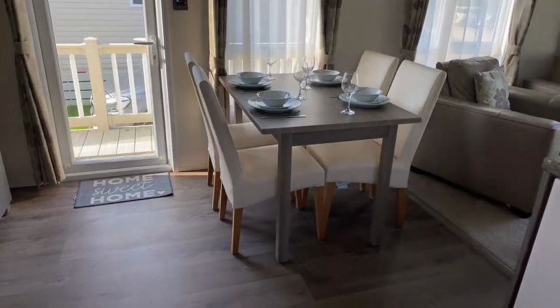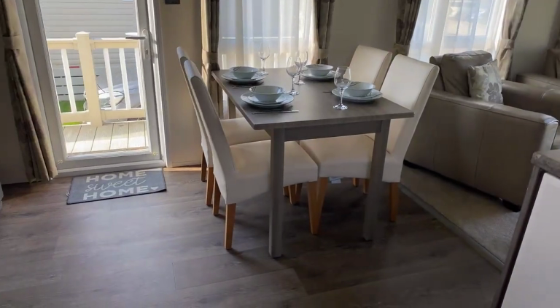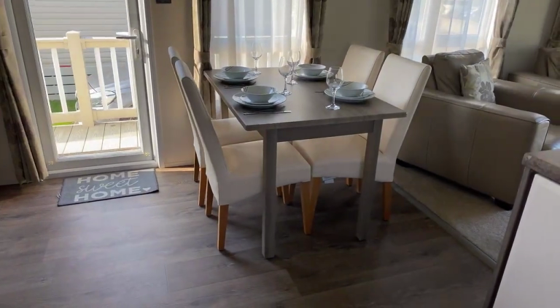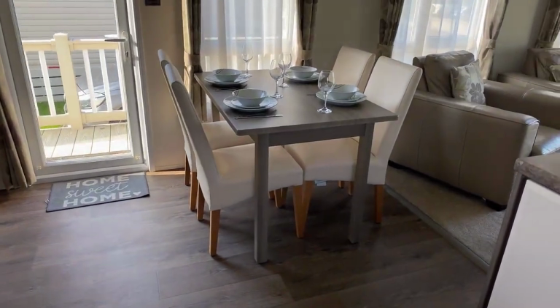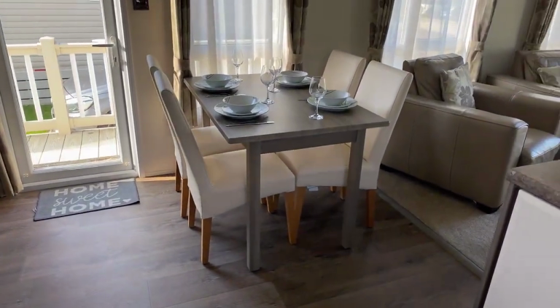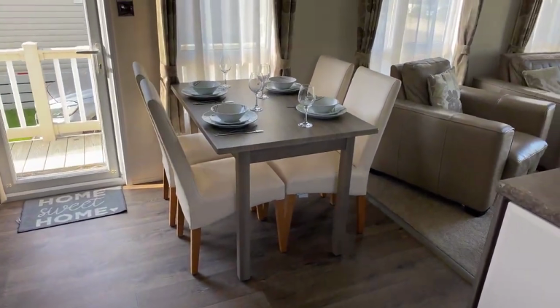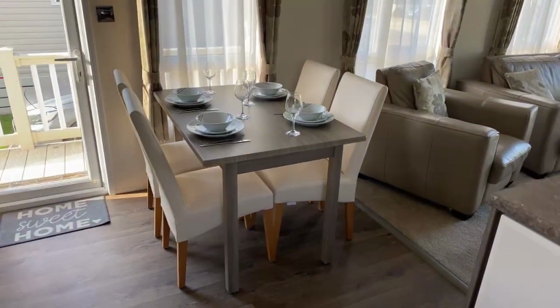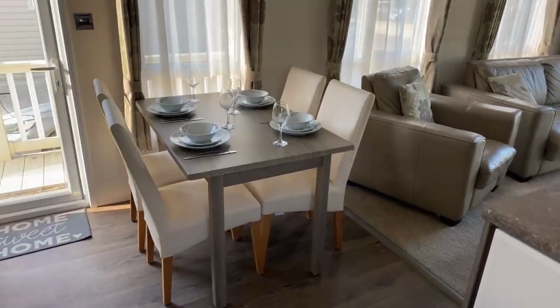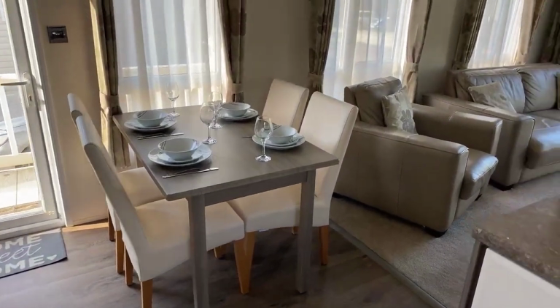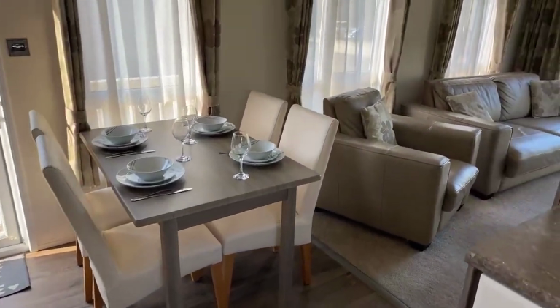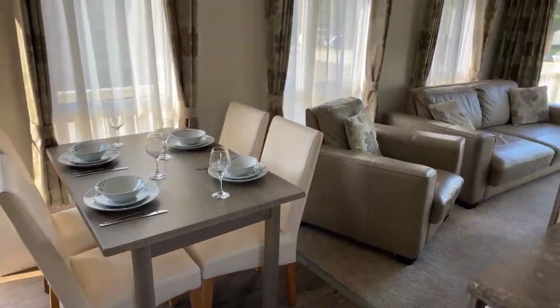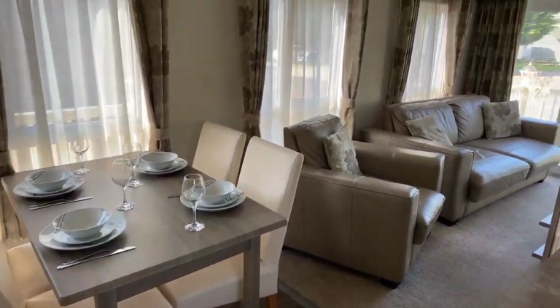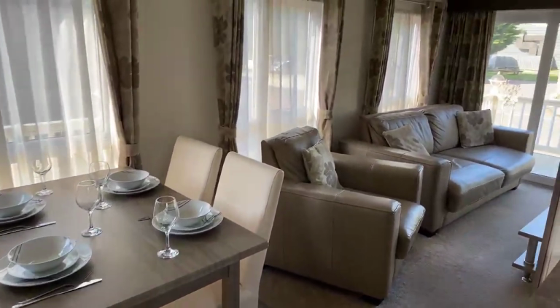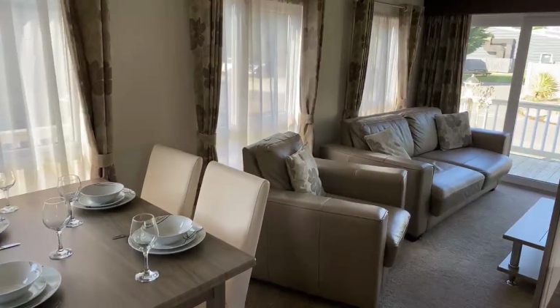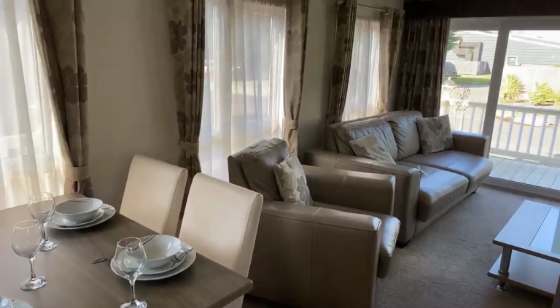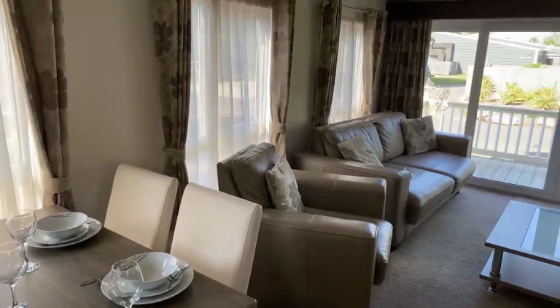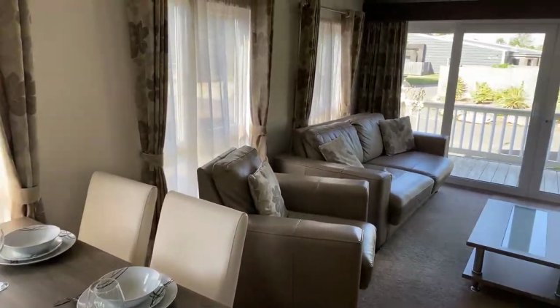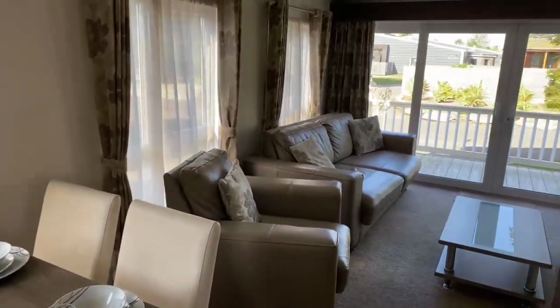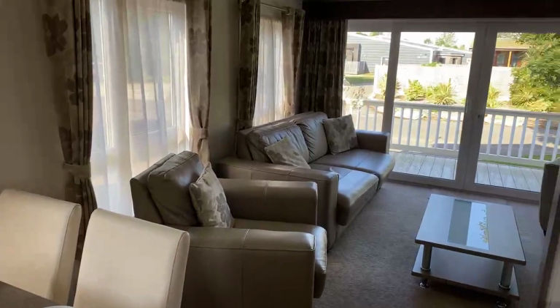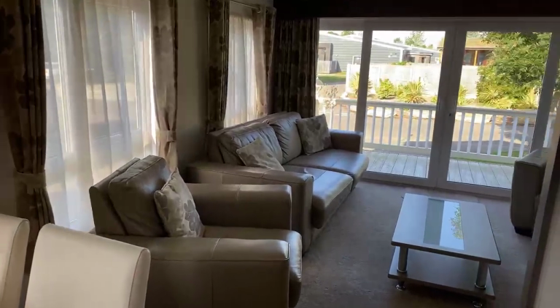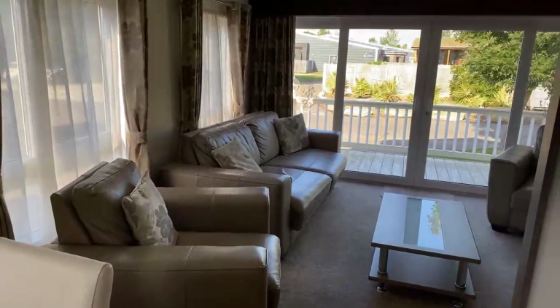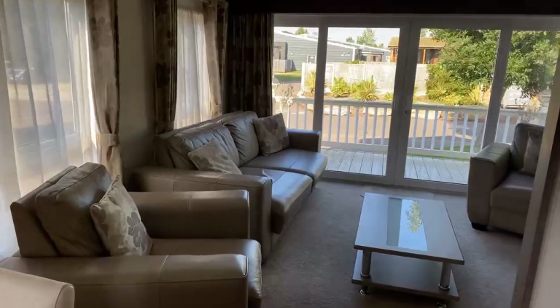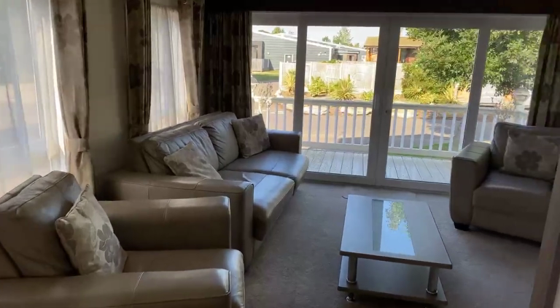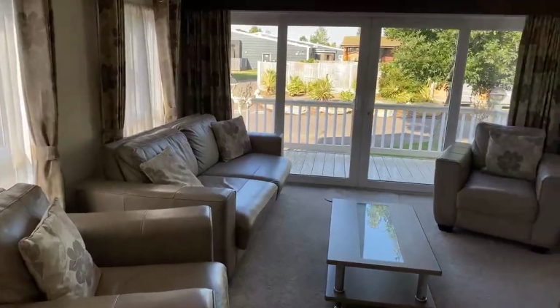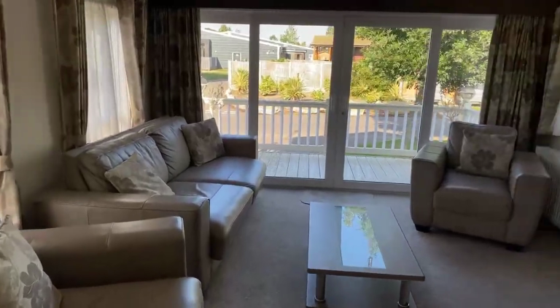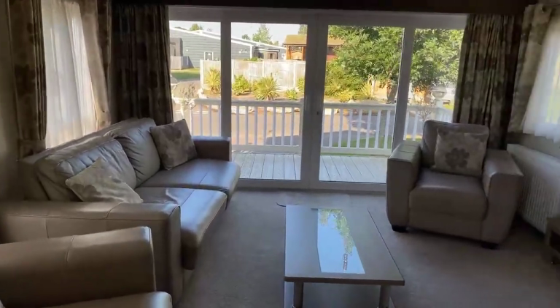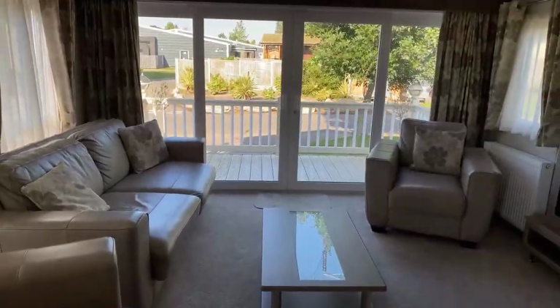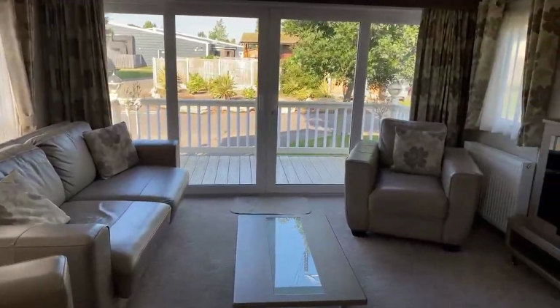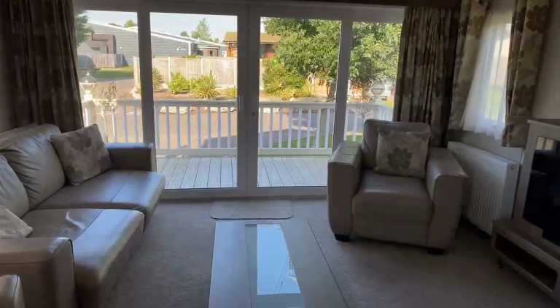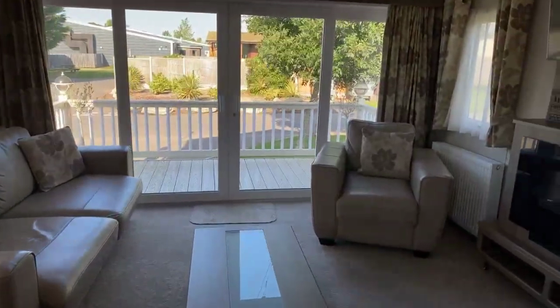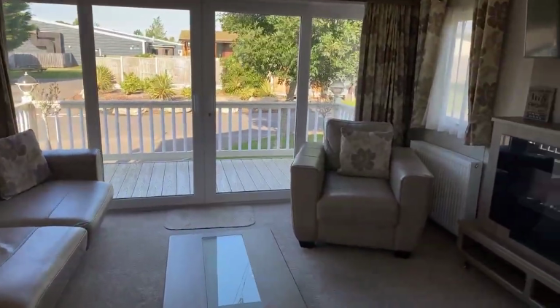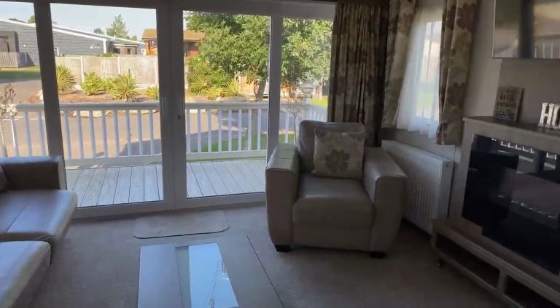This is a really nice little unit — one of the nicer ones I've been in myself. Coming through into the lounge now.